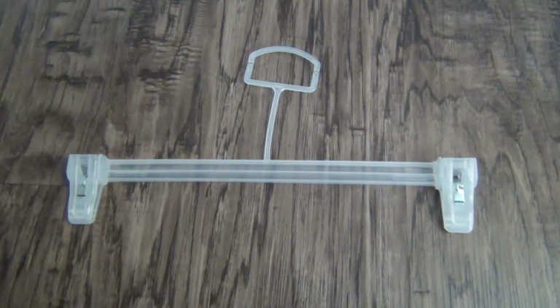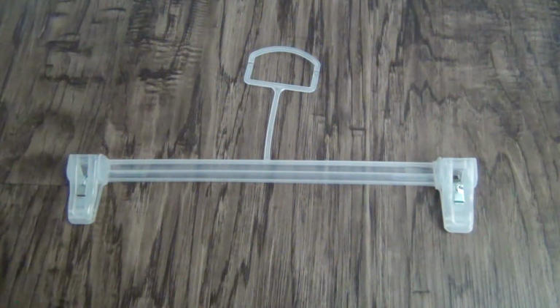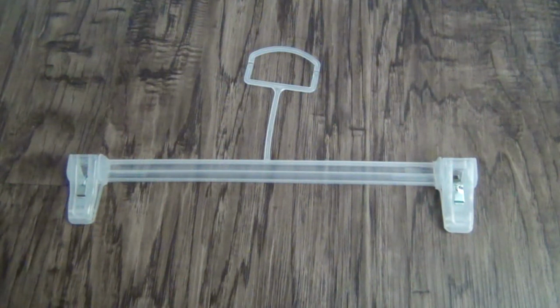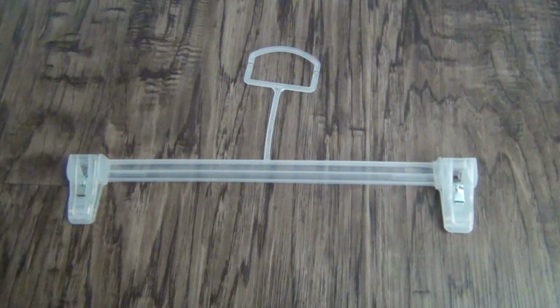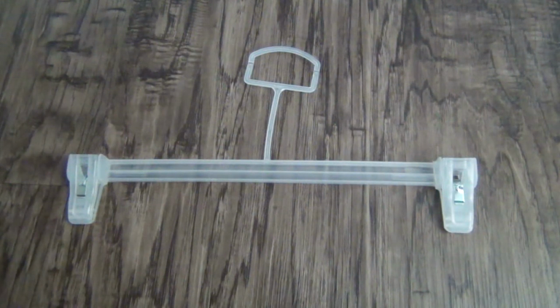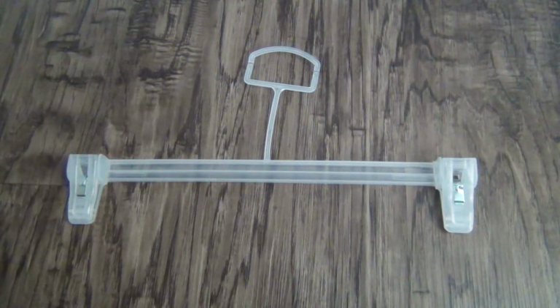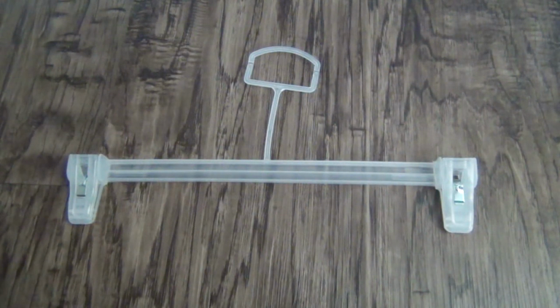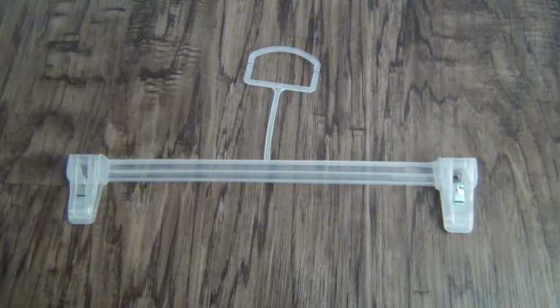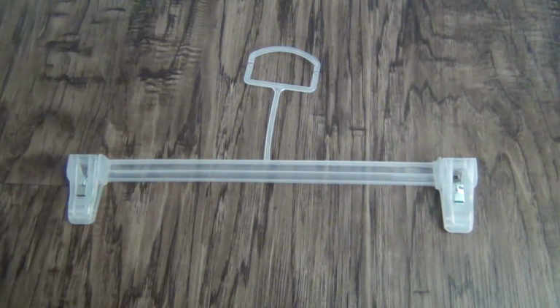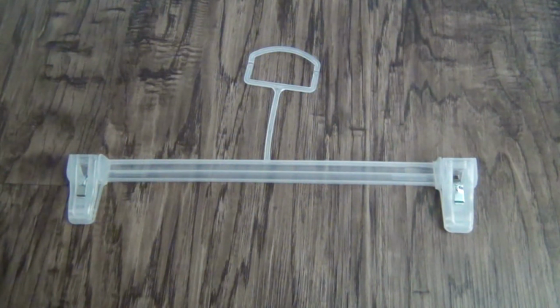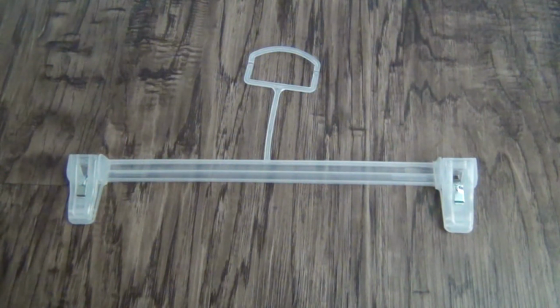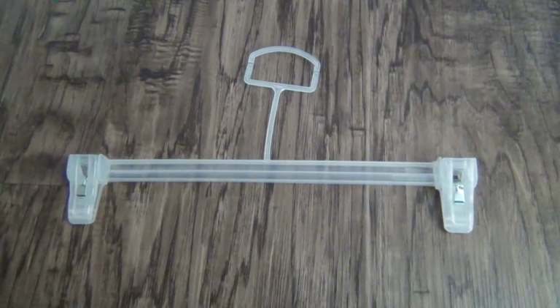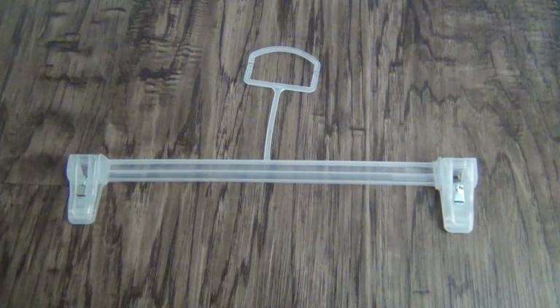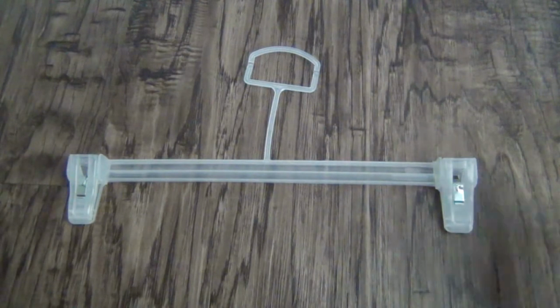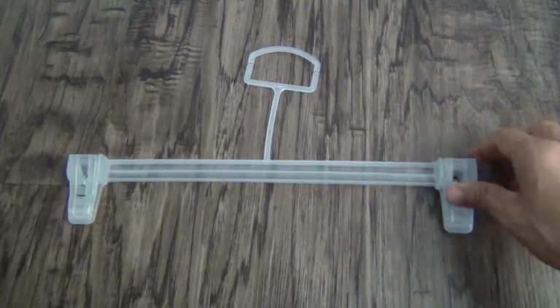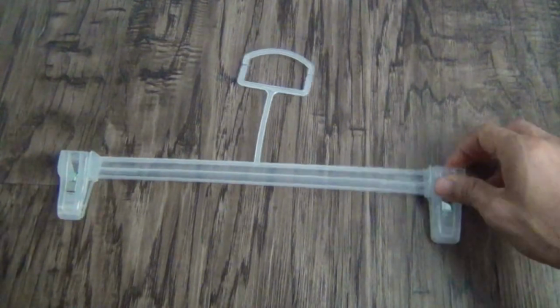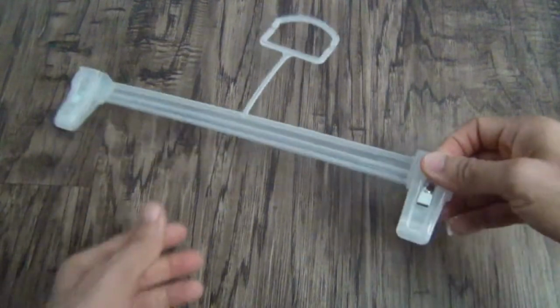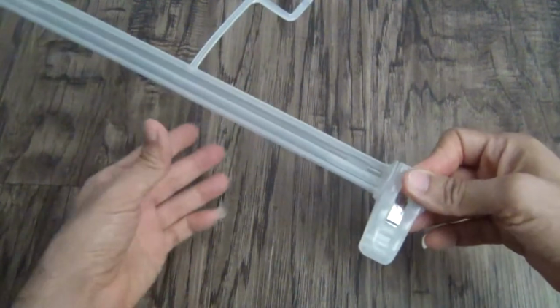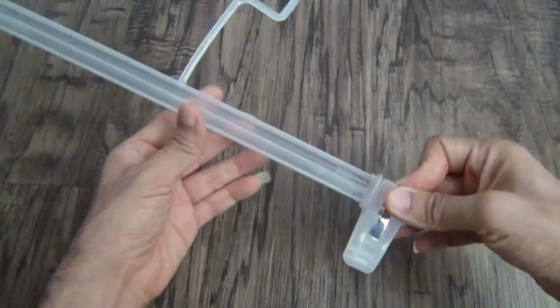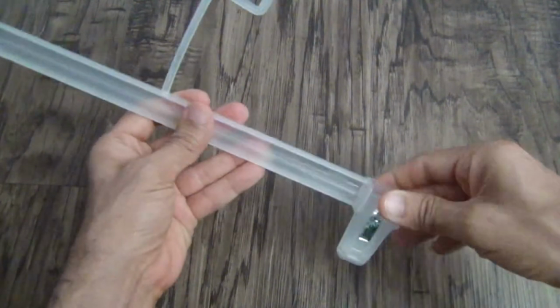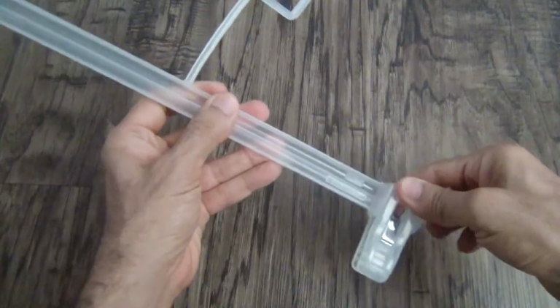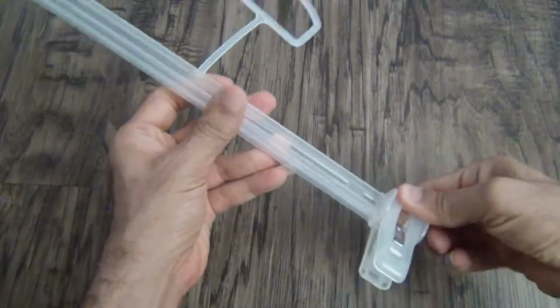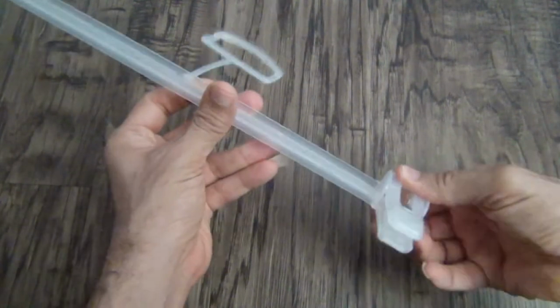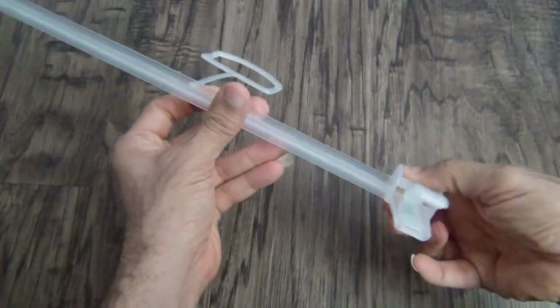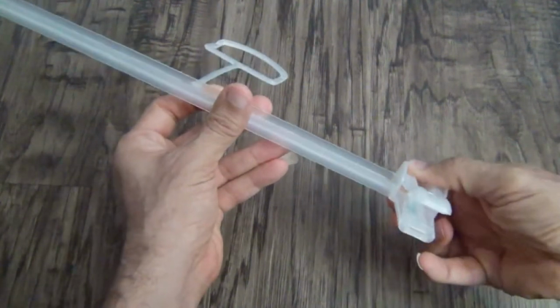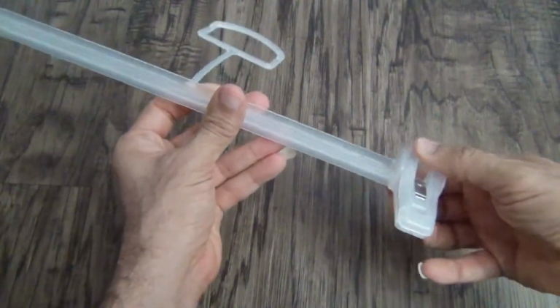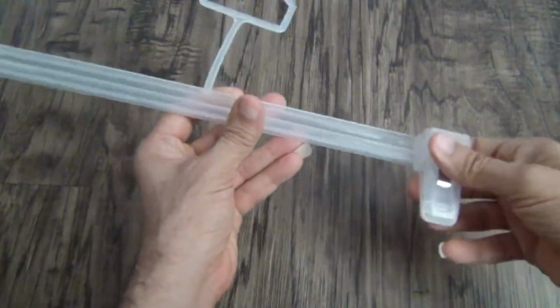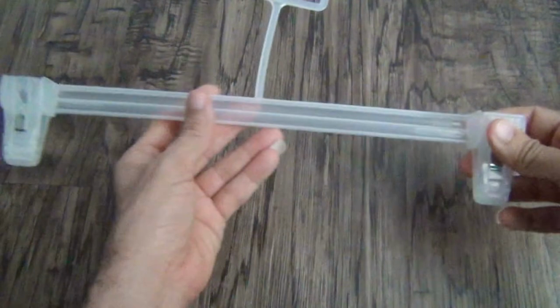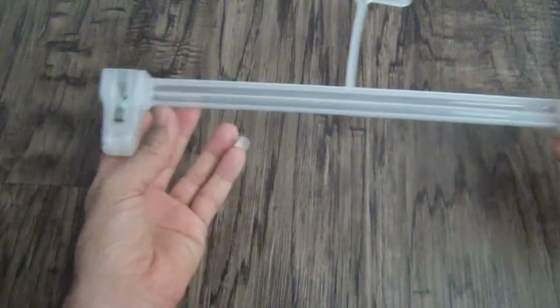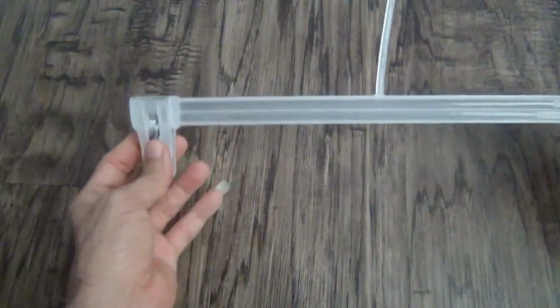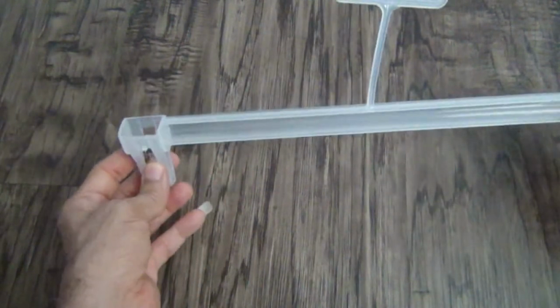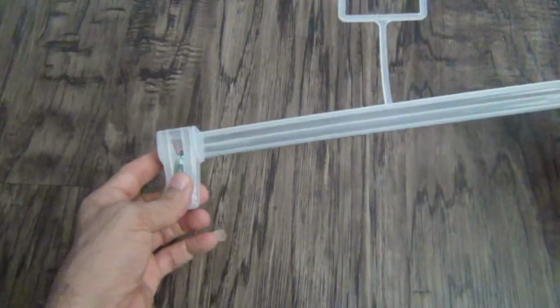Hi guys, today I am going to show you how to make a refrigerator magnet clip. I am going to use this clothes hanger. It has two clips so I can use one of them.